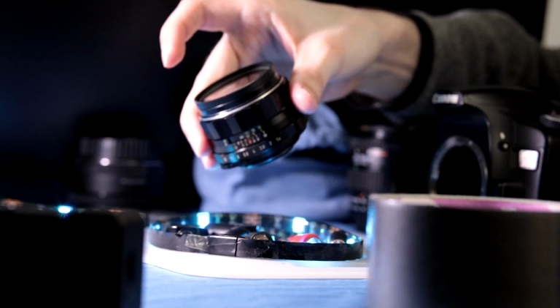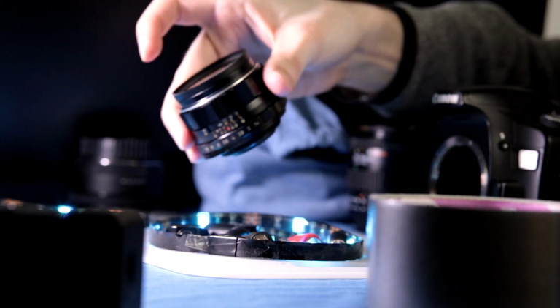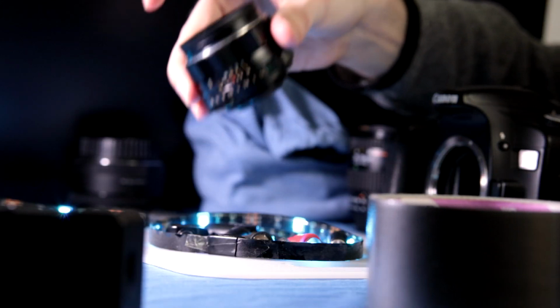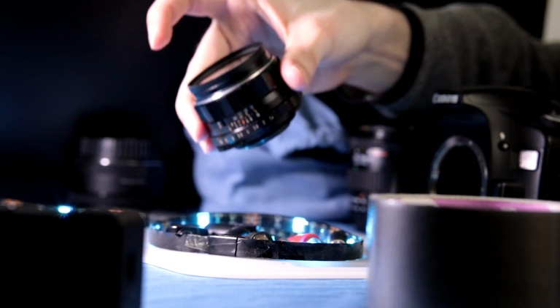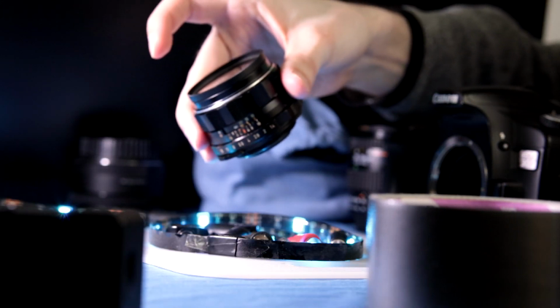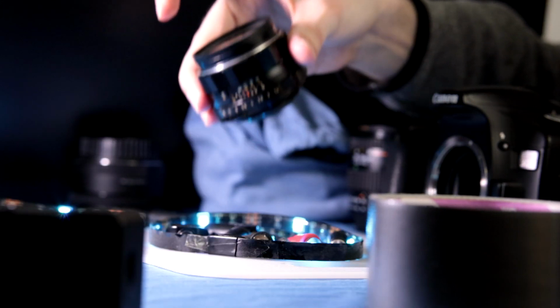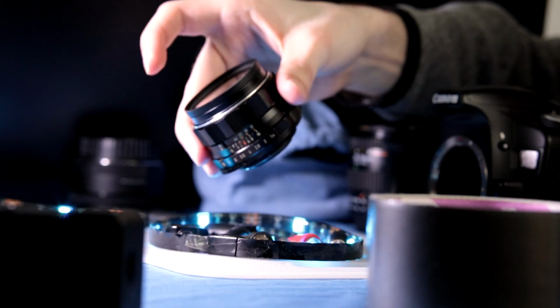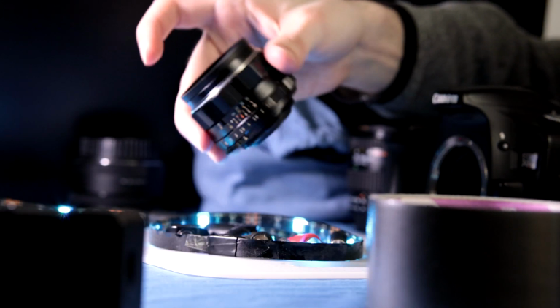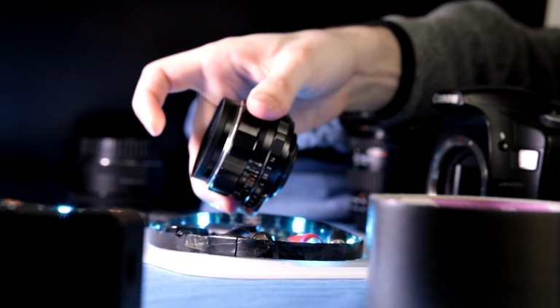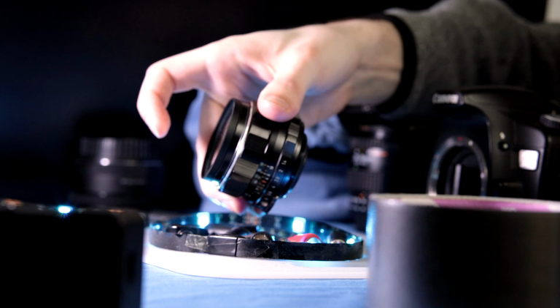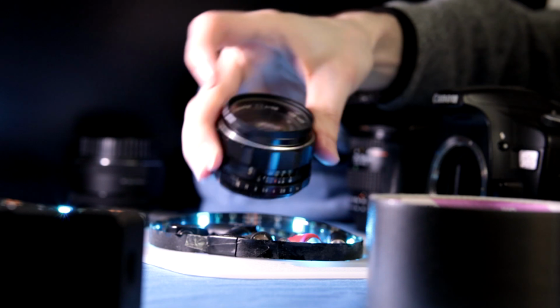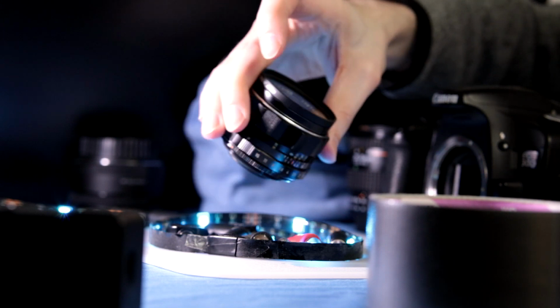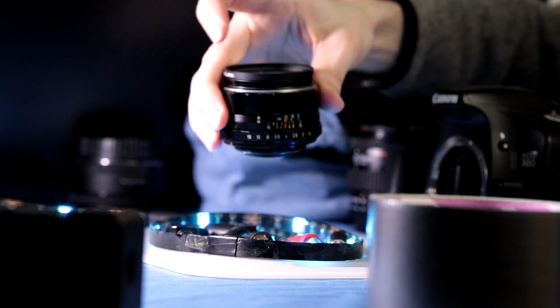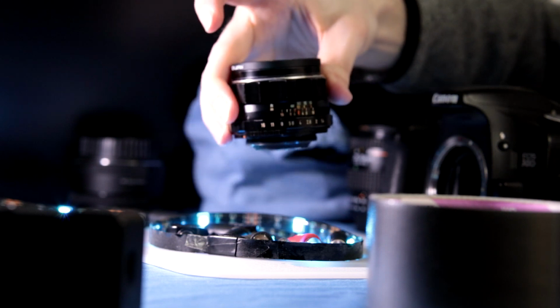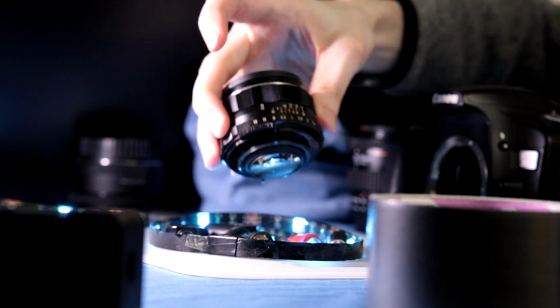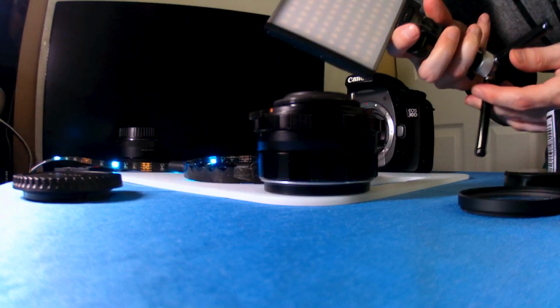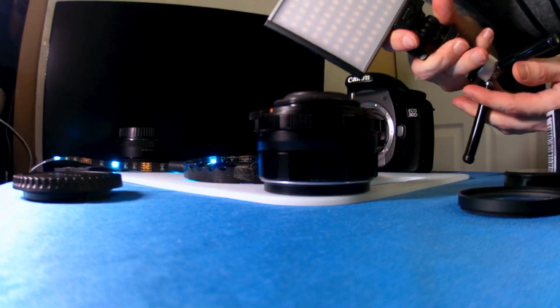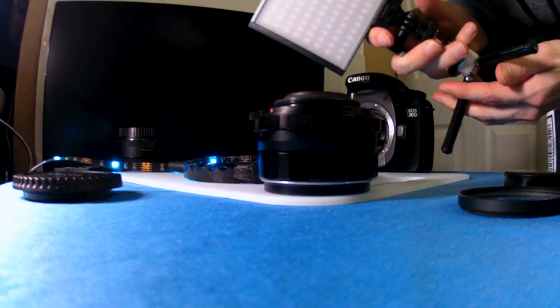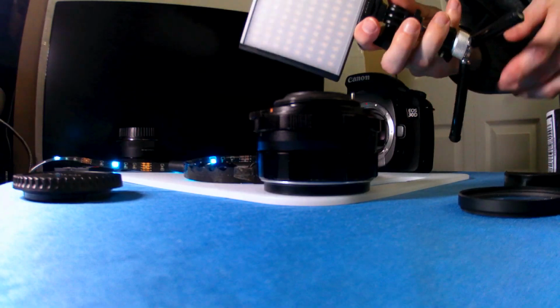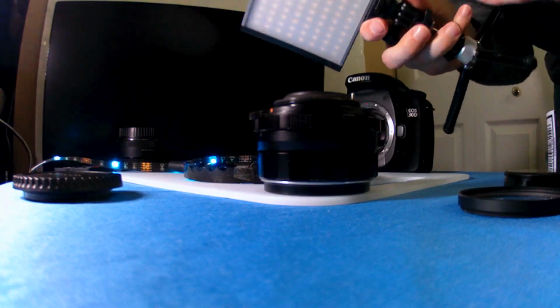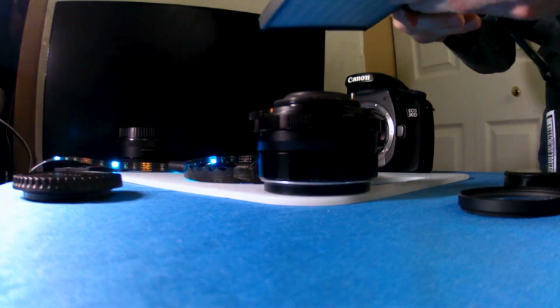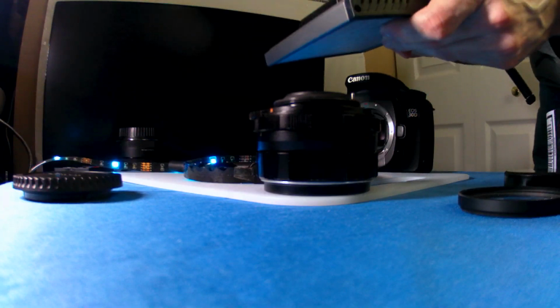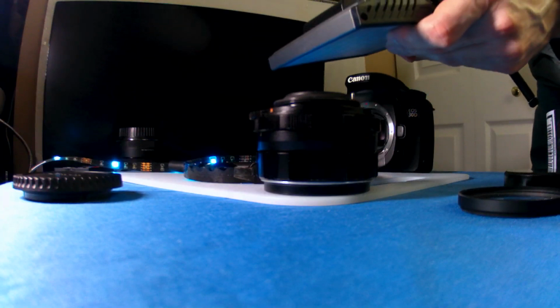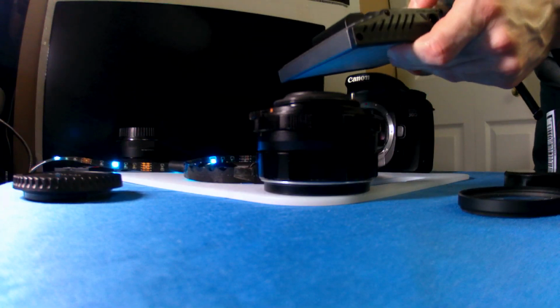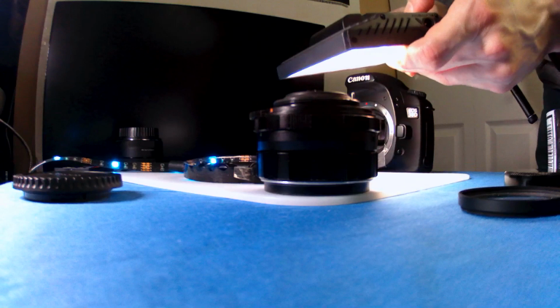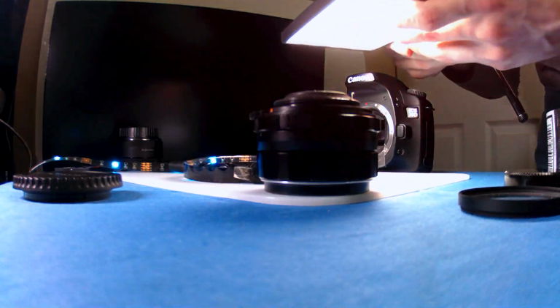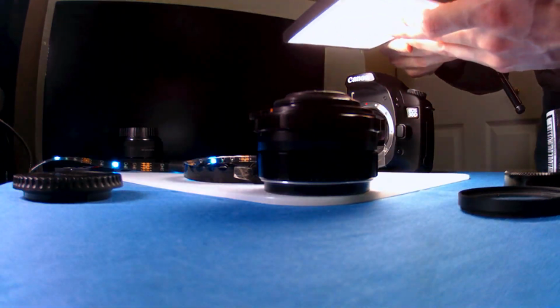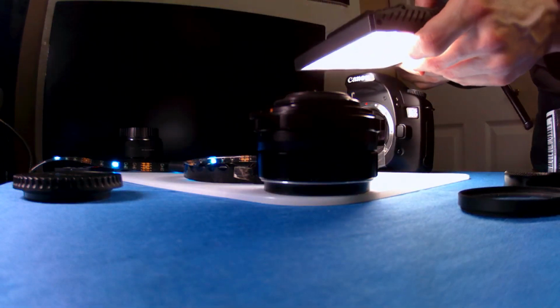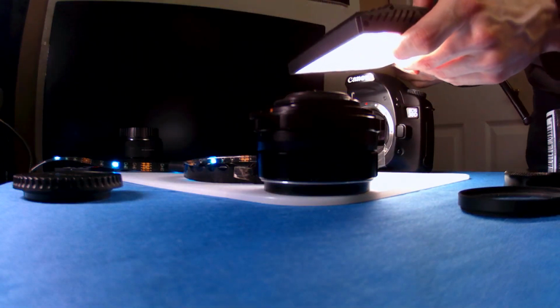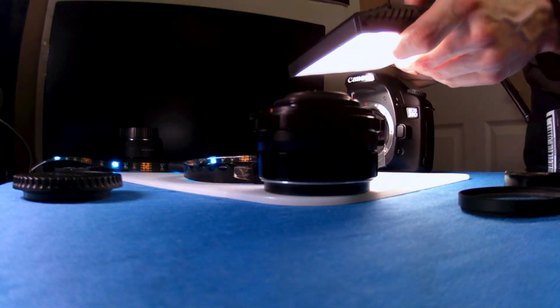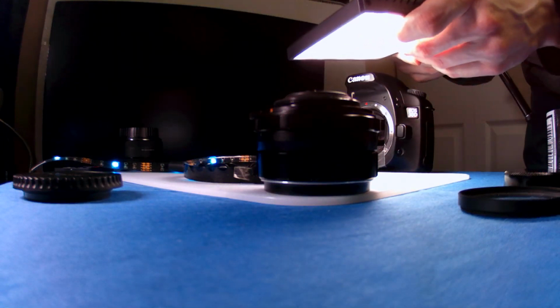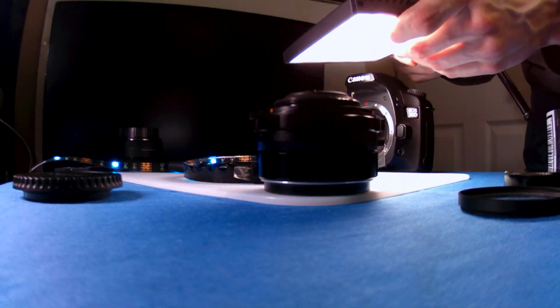Now let's try a Sahi Super Takumar 15mm f1.4. It has the aperture ring. You can add some extra light with this light panel, or just use regular lights.